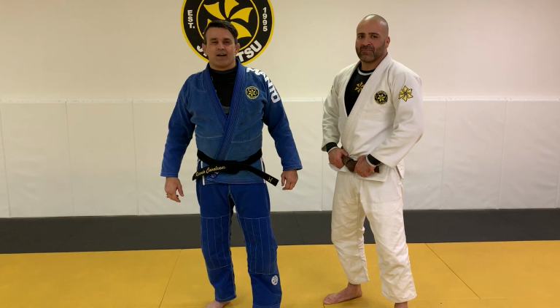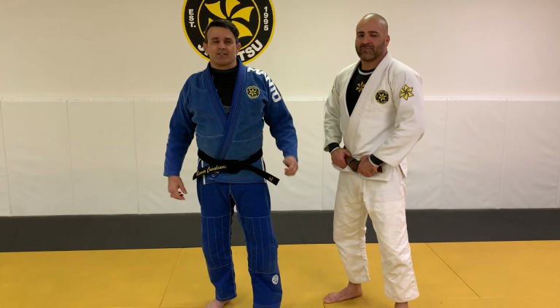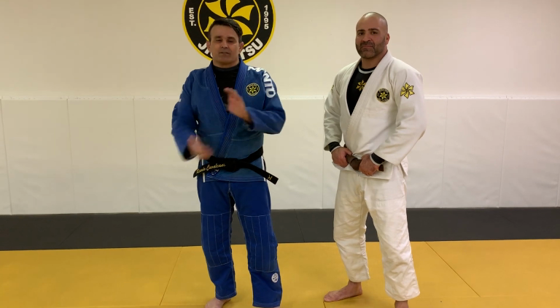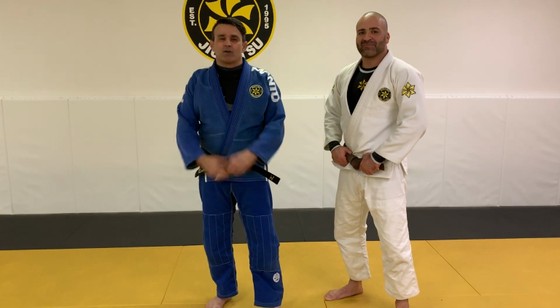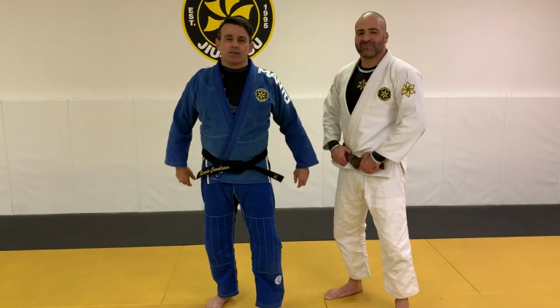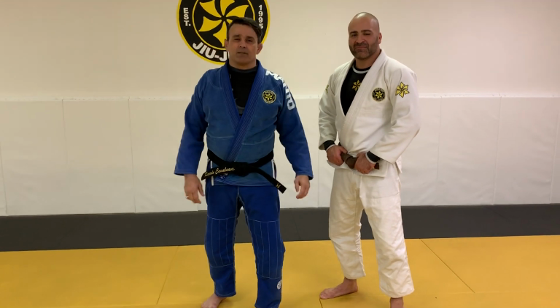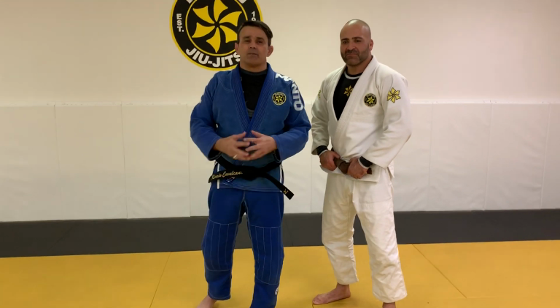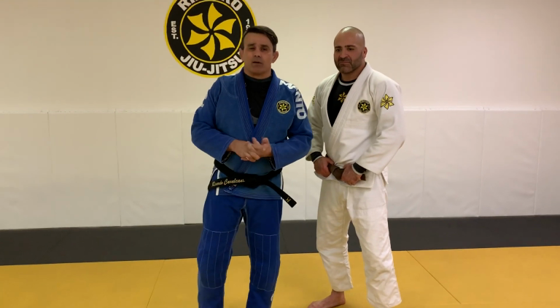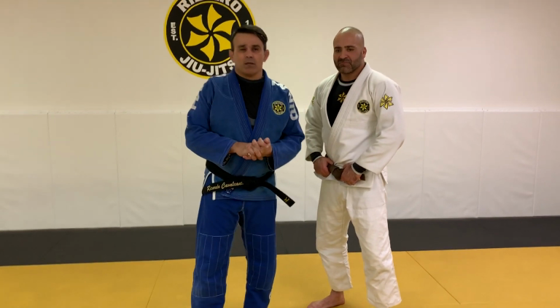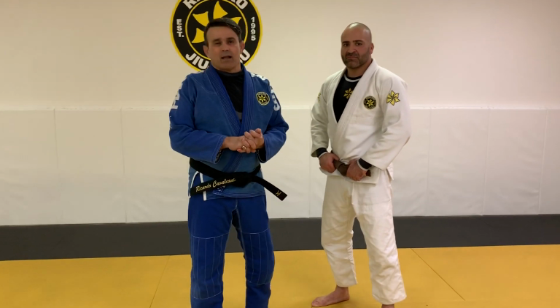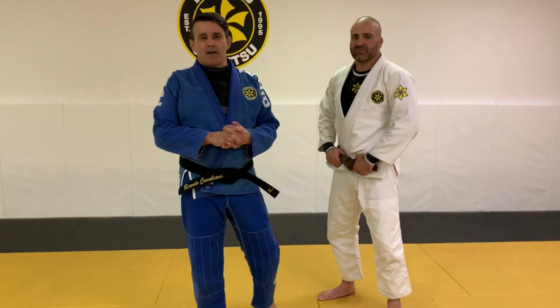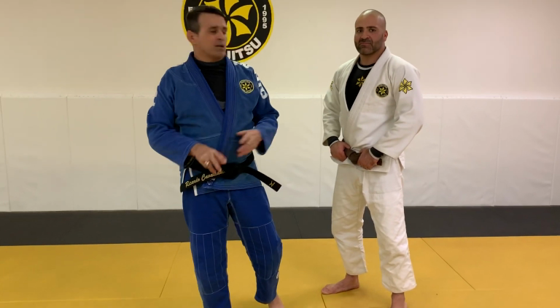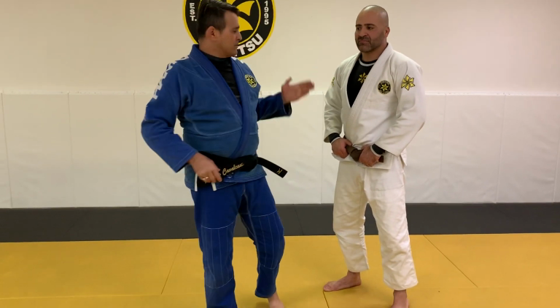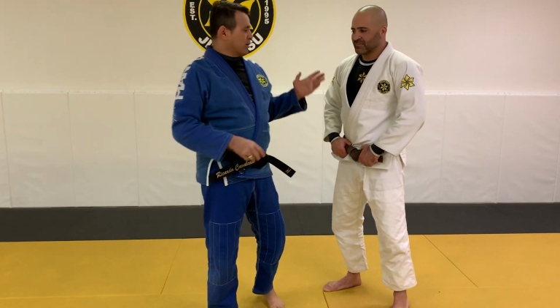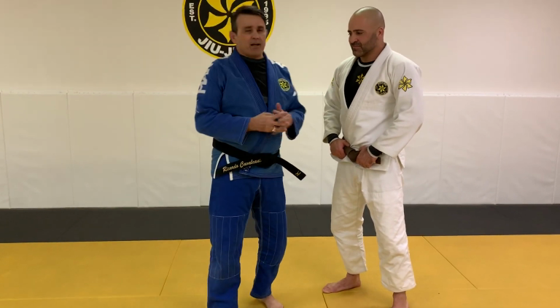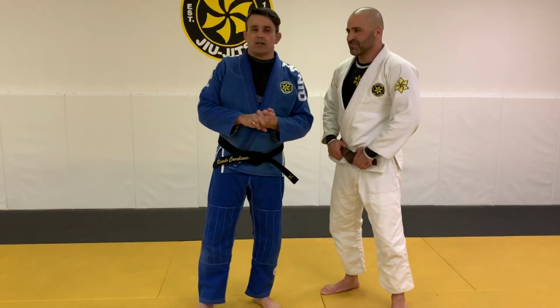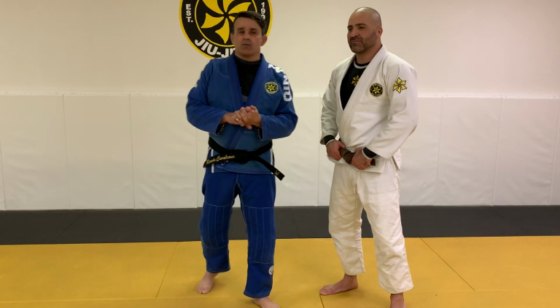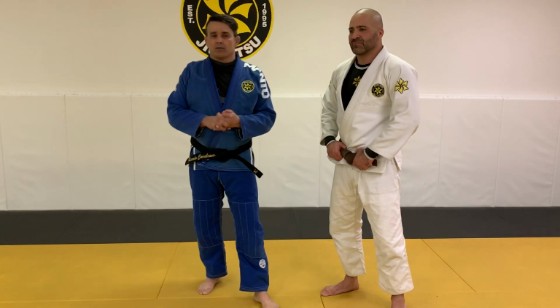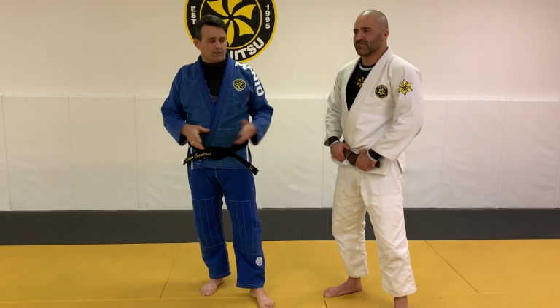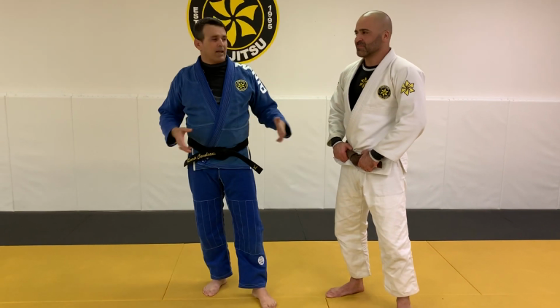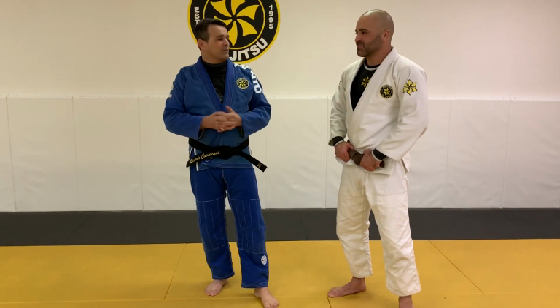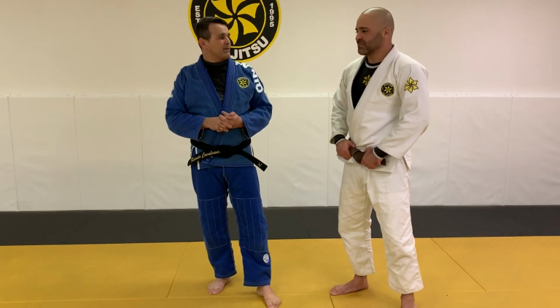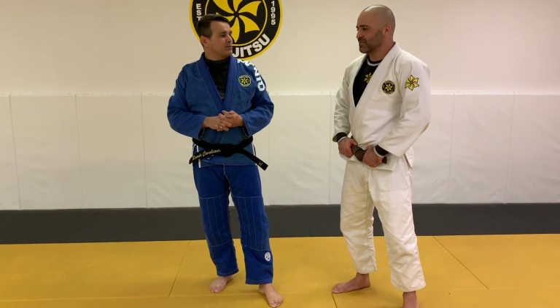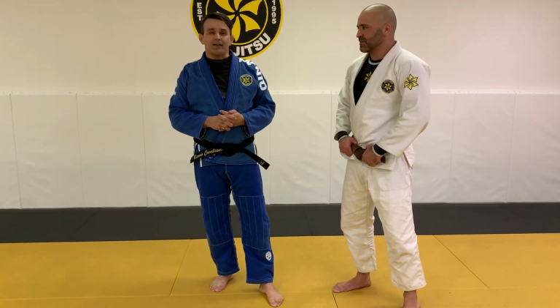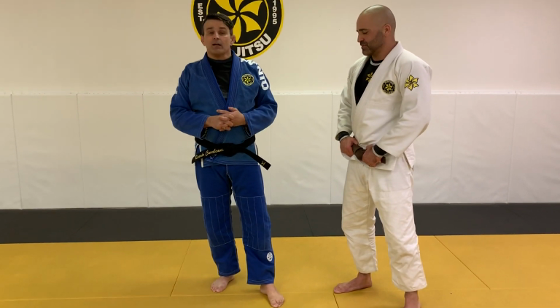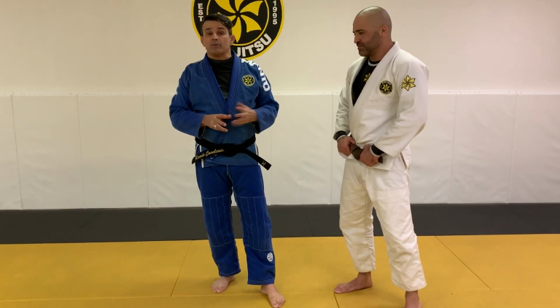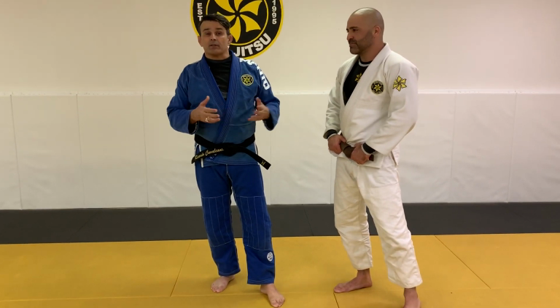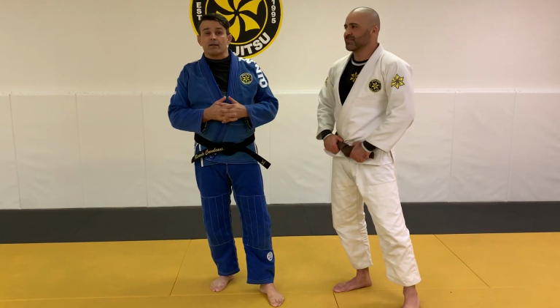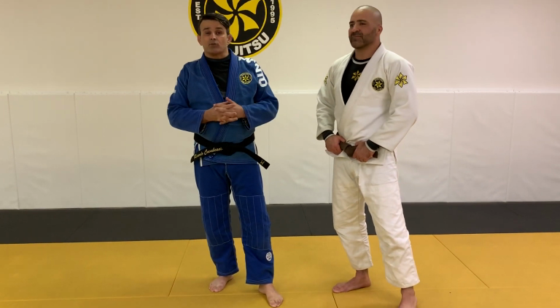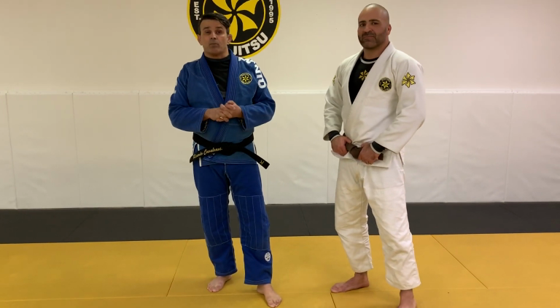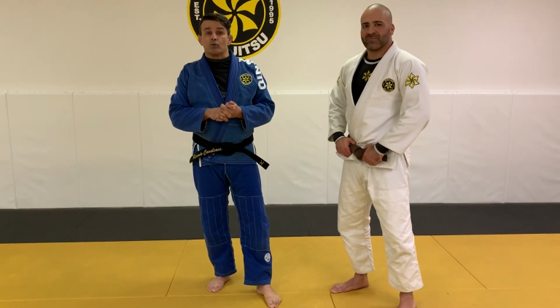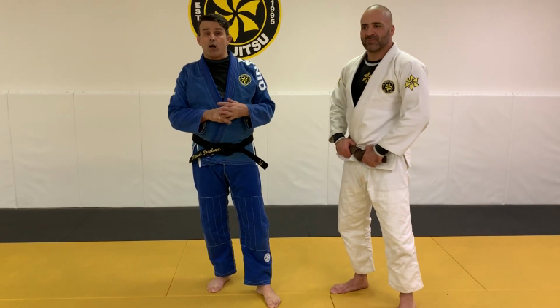Hi guys, Ricardo Cabocanches. I'm here at Ribeiro Las Vegas with Dr. Dex Ramos in his academy. Thanks for inviting me today. In the beginning of the class we talk about wrist lock.